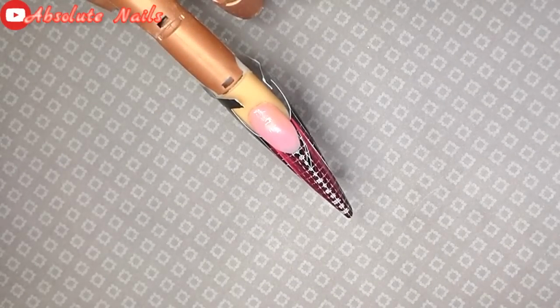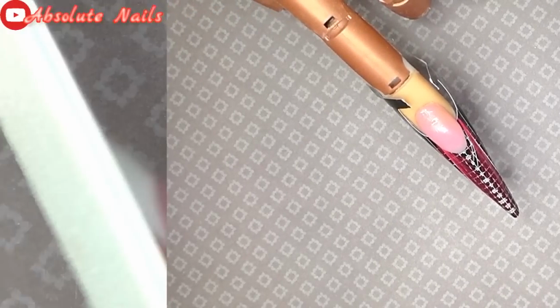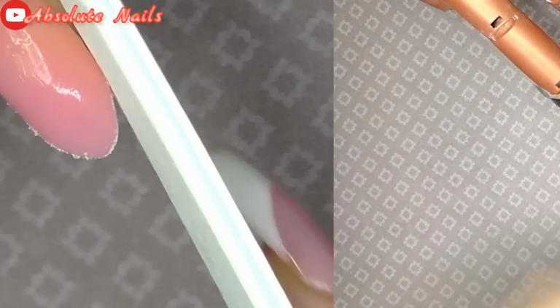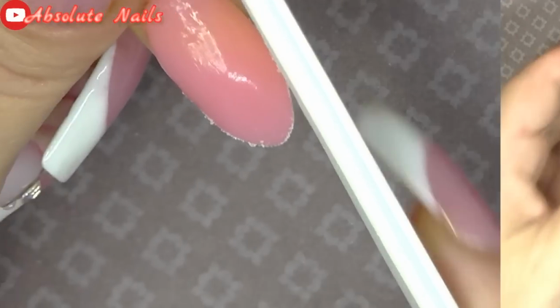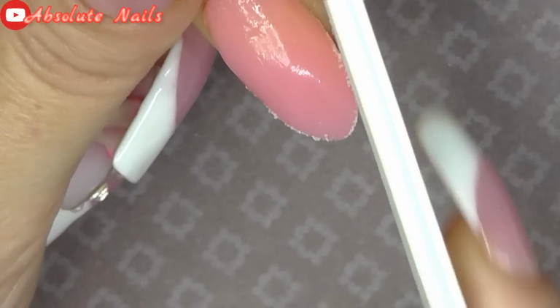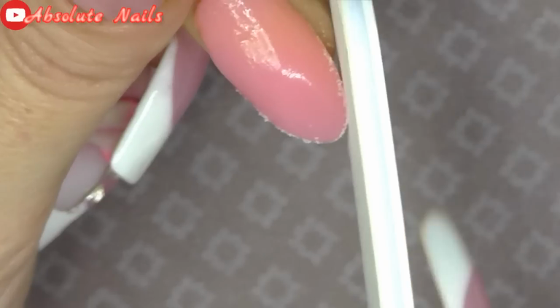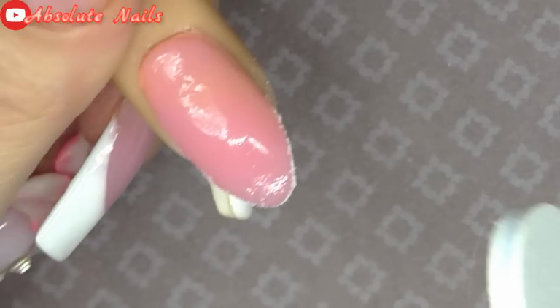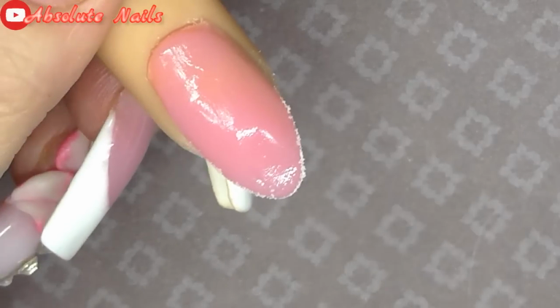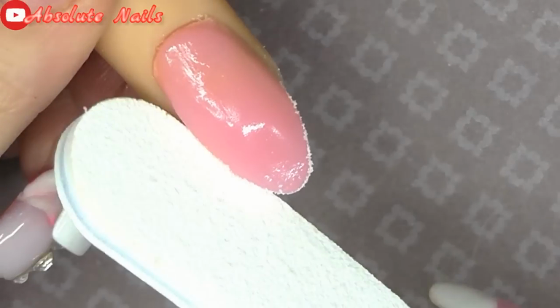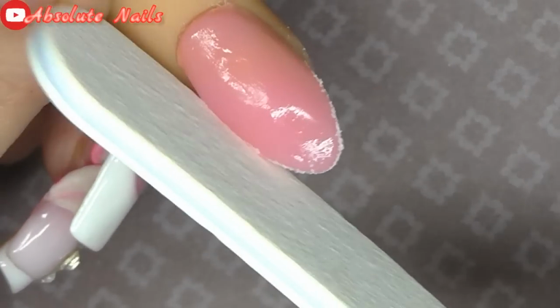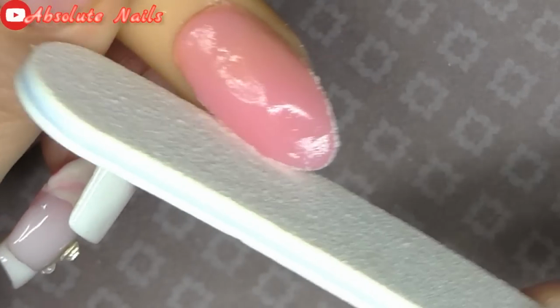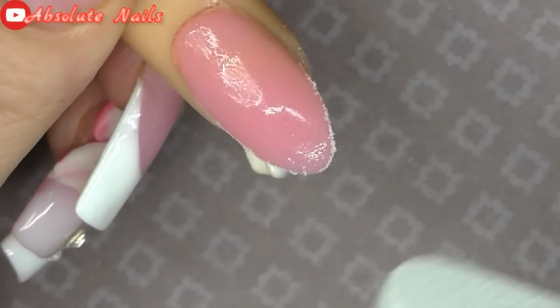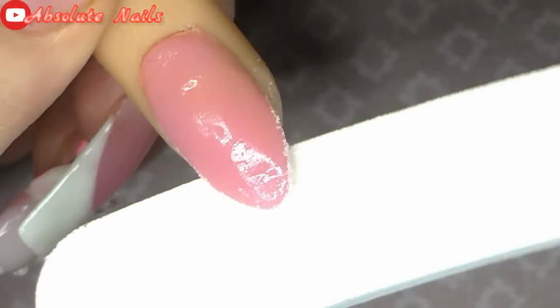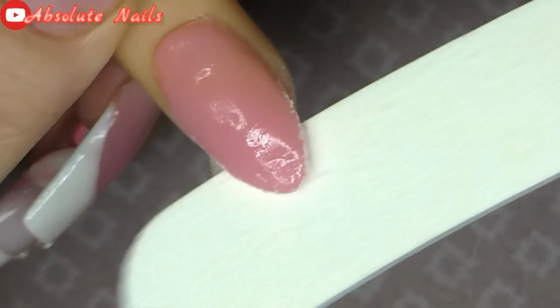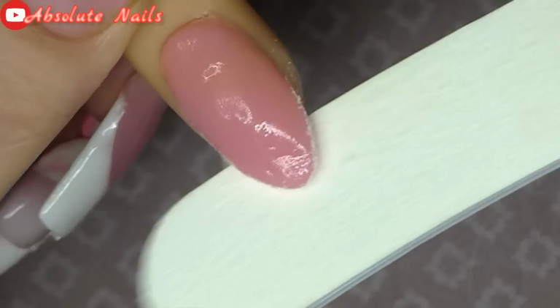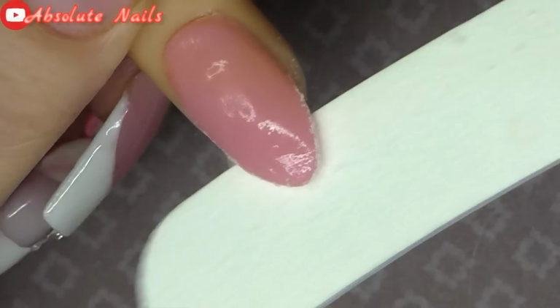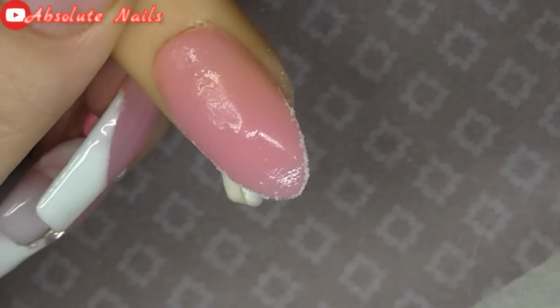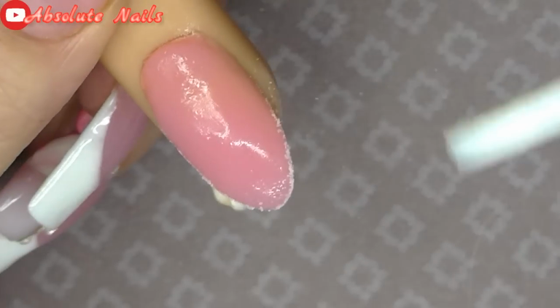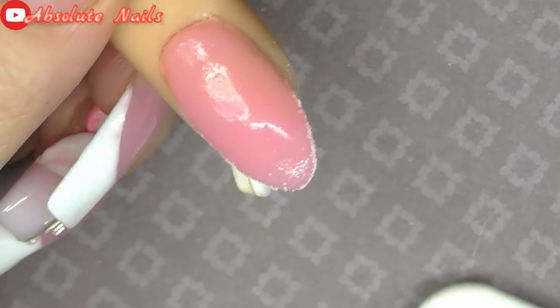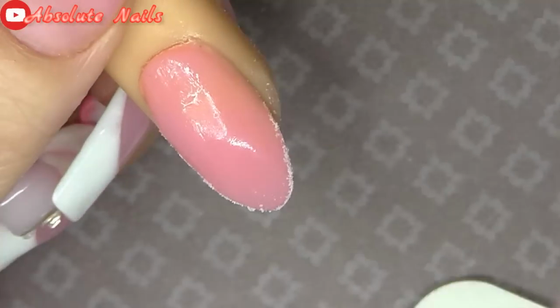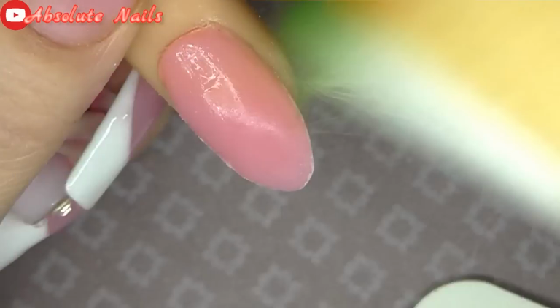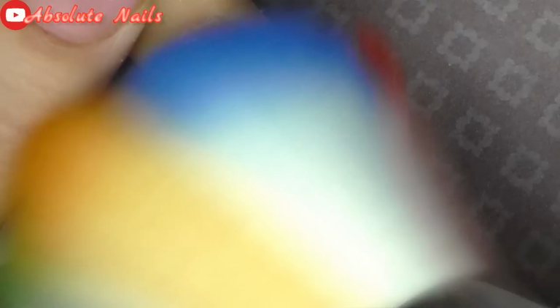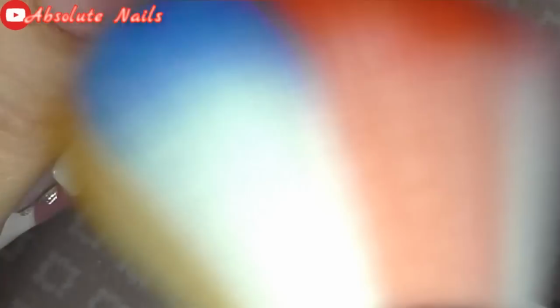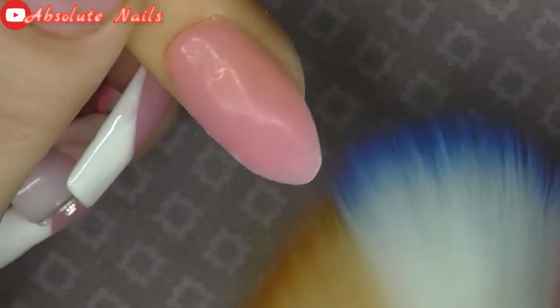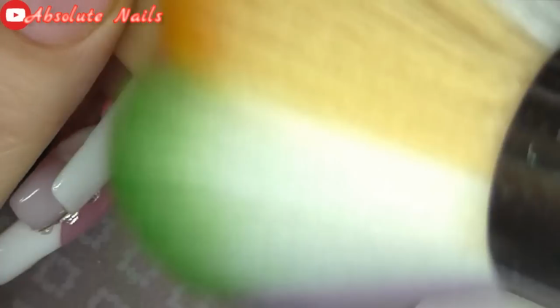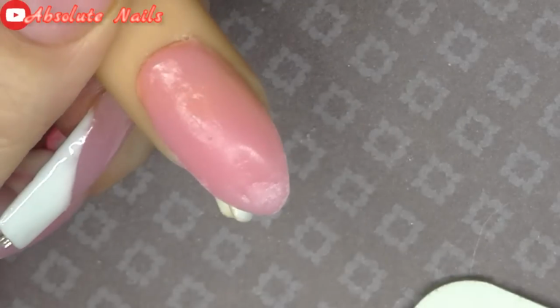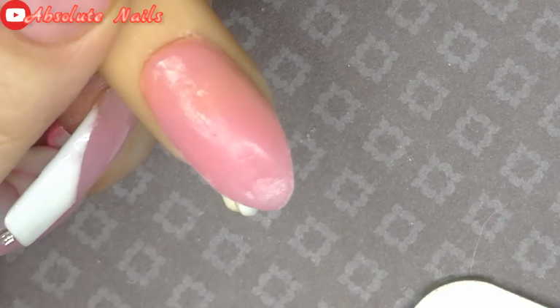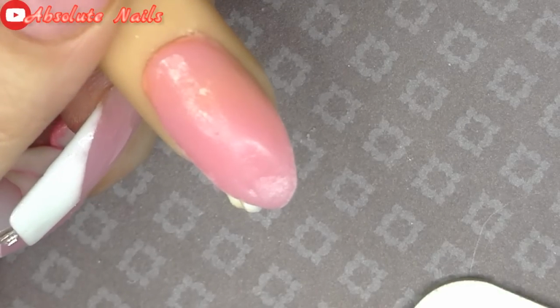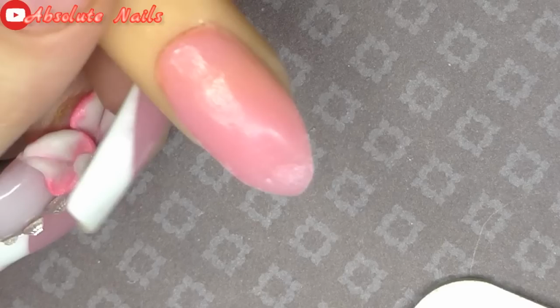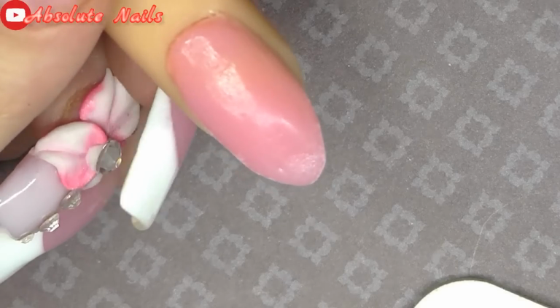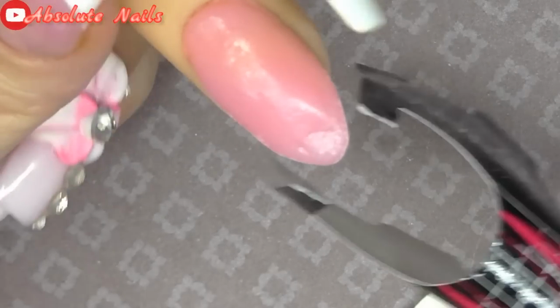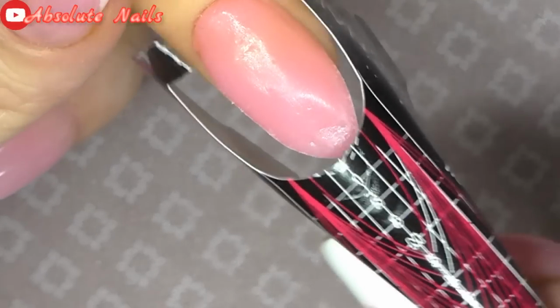Now I'm just going to get a 100-grit file and just smarten that smile line up a little bit before I add the just white.